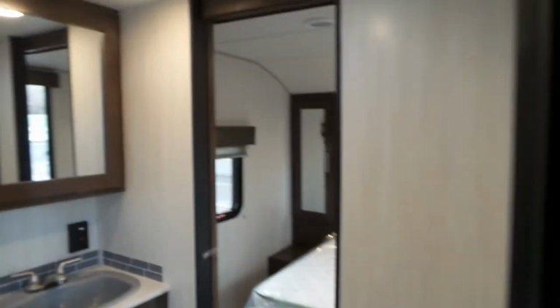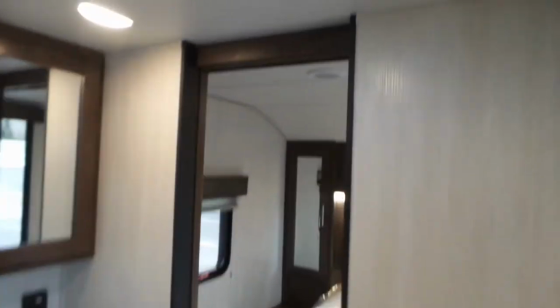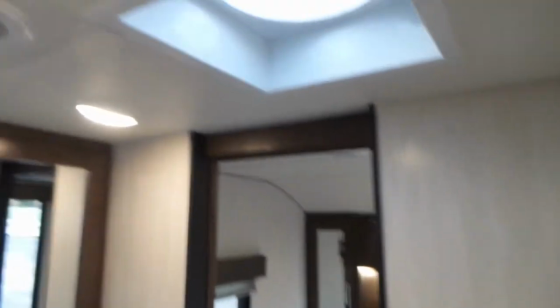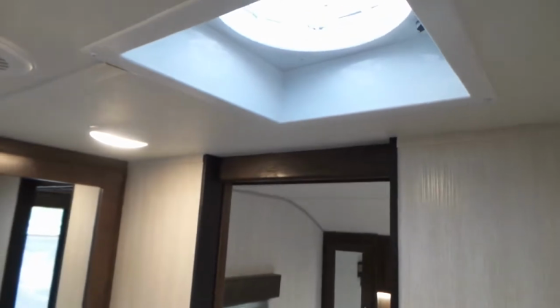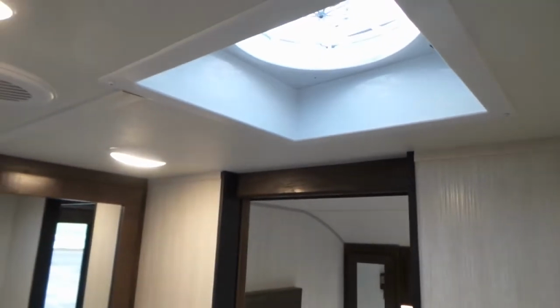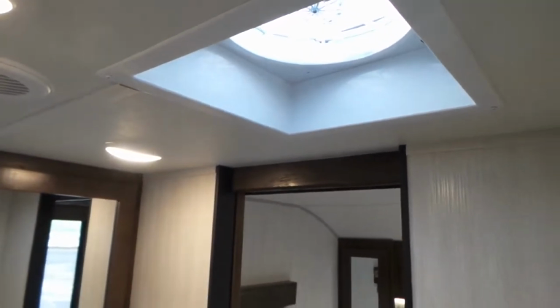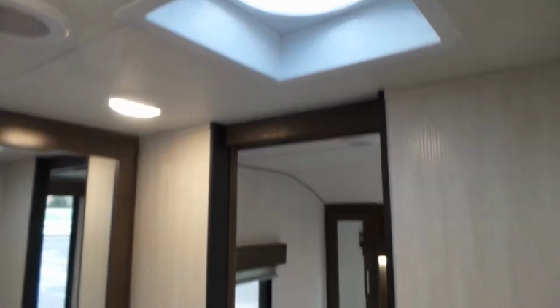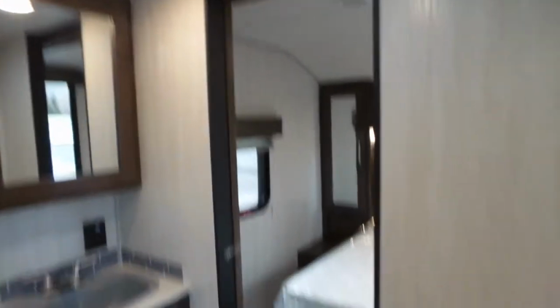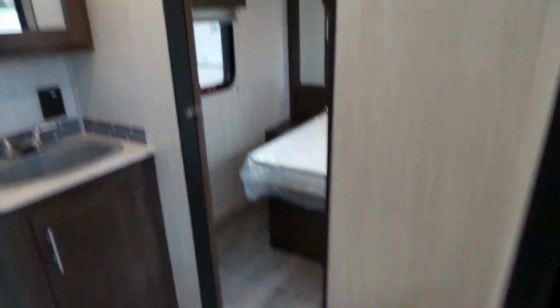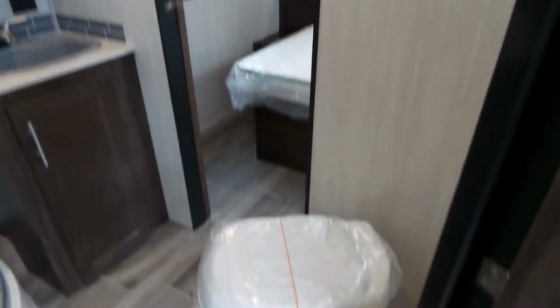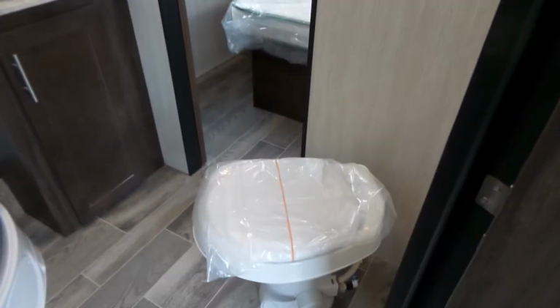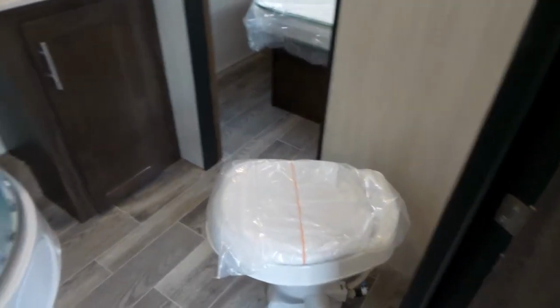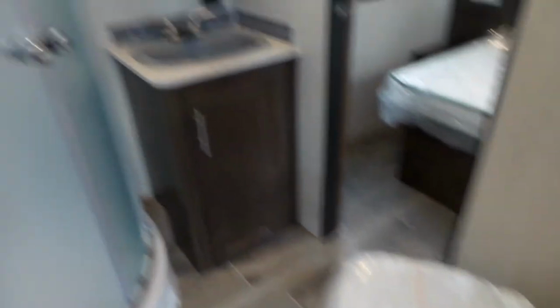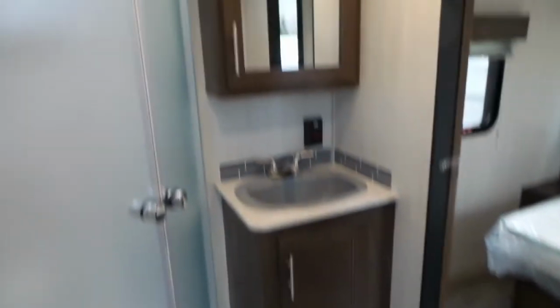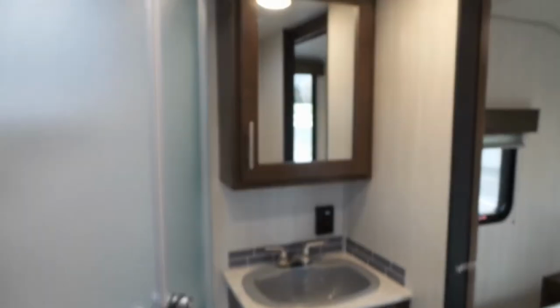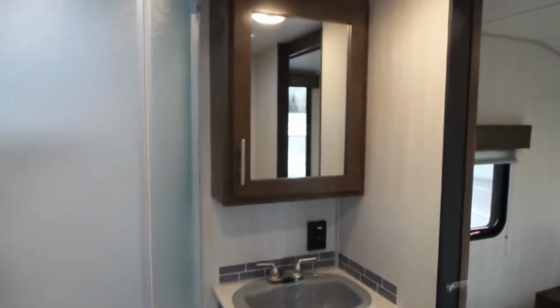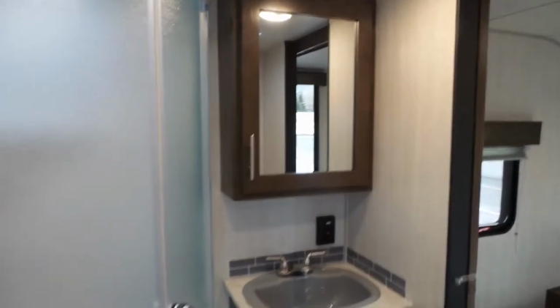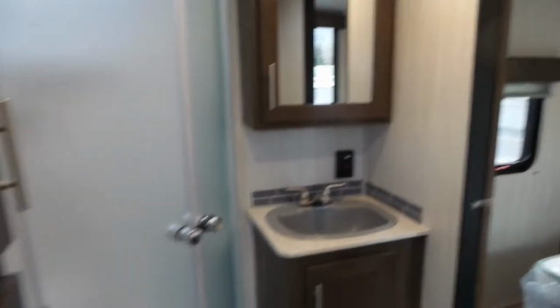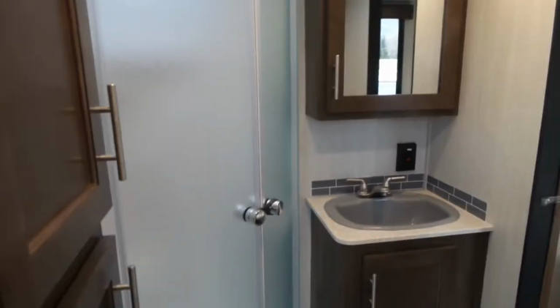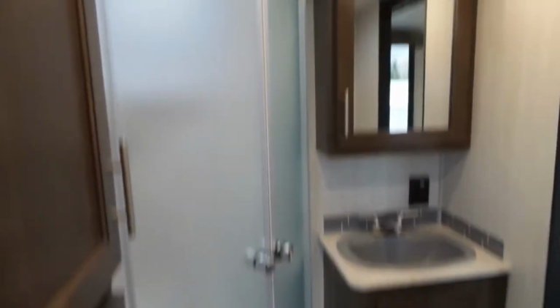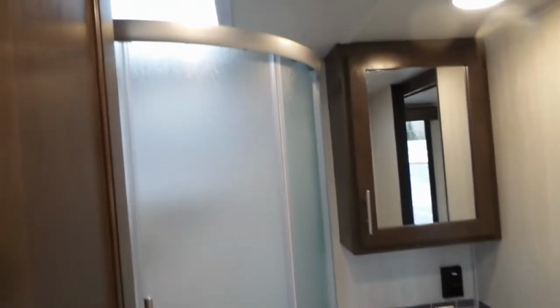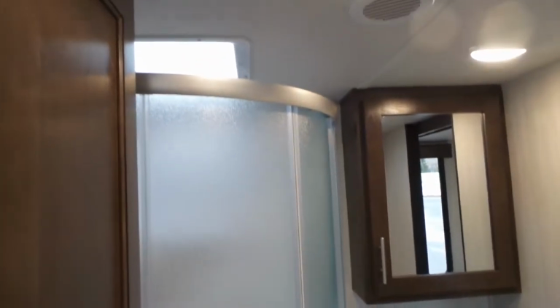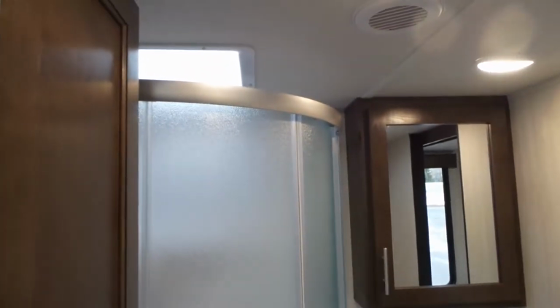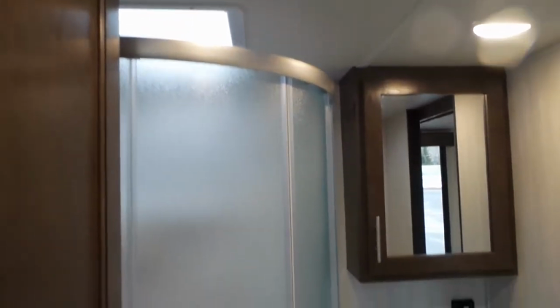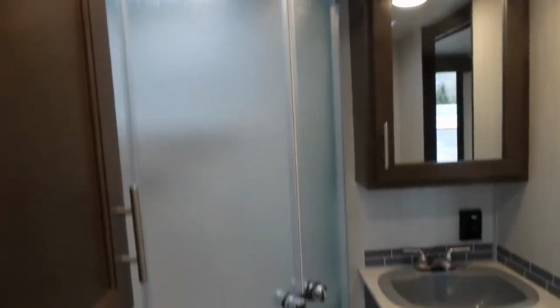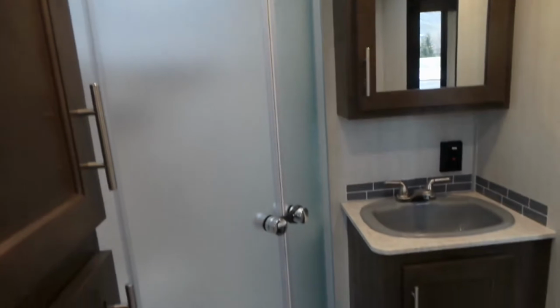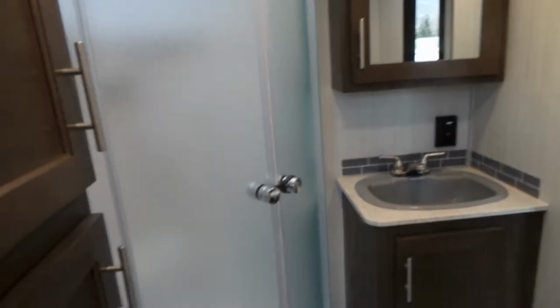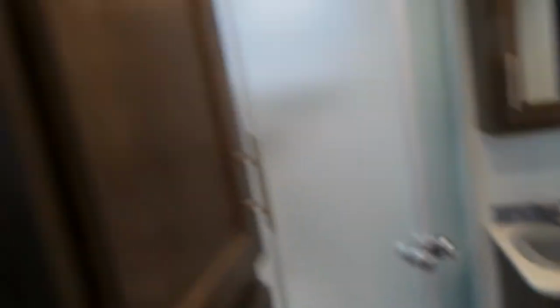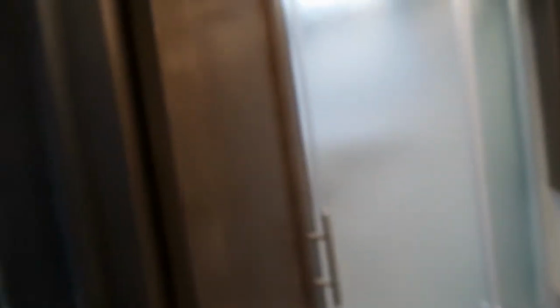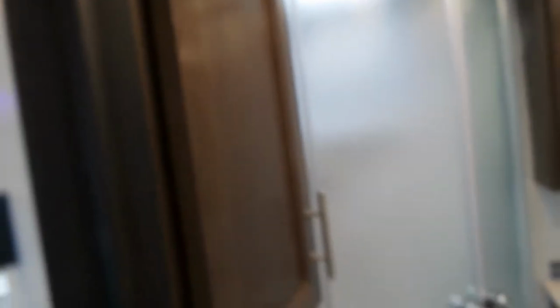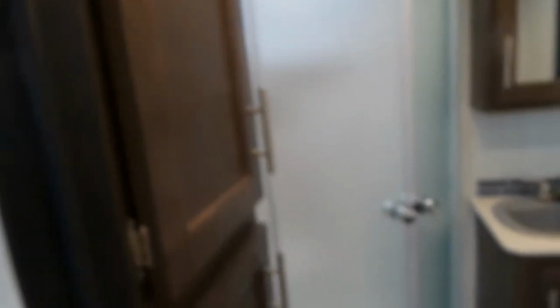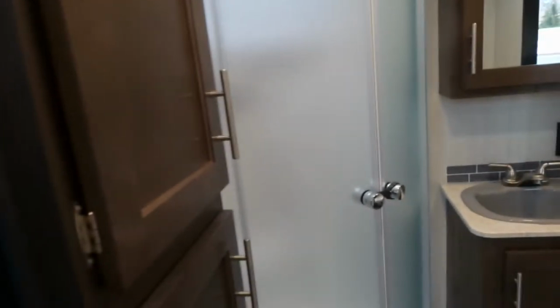Back in the washroom you'll notice it has a fantastic fan, standard RV toilet, your vanity, sink, and skylight above your corner shower. There's also extra cabinetry for your towels.